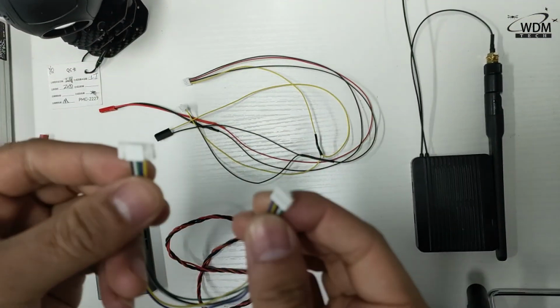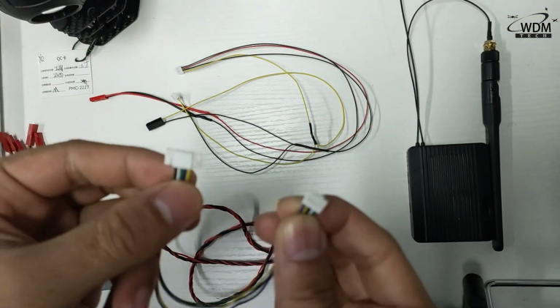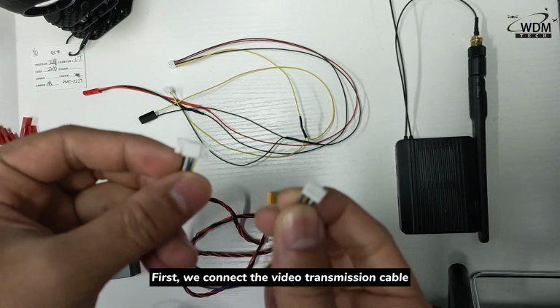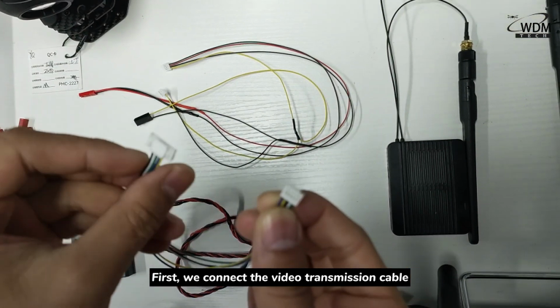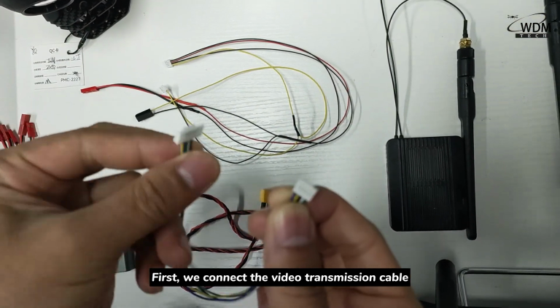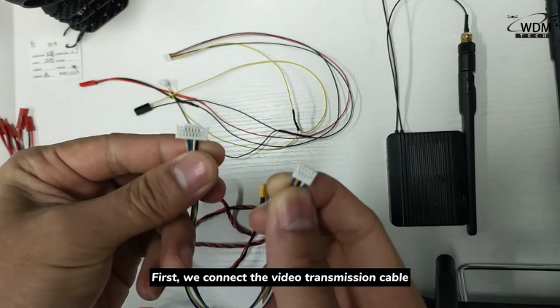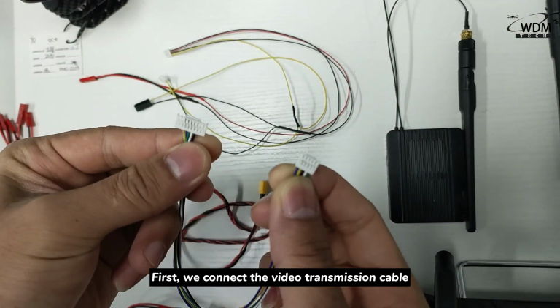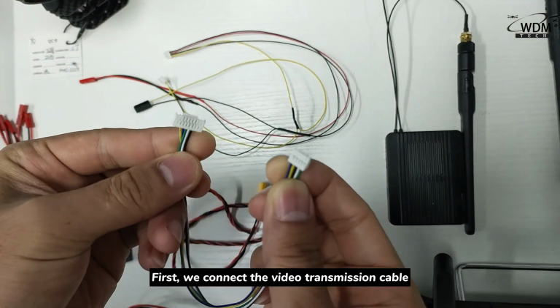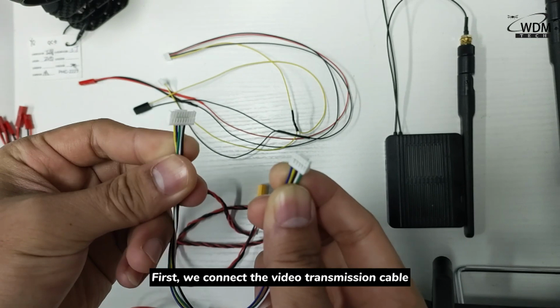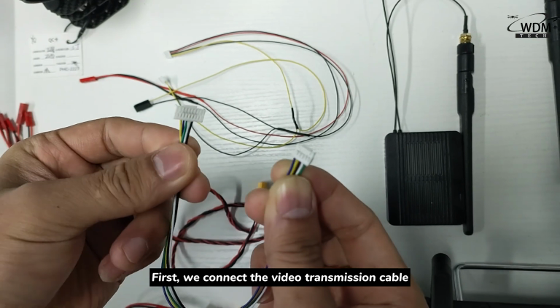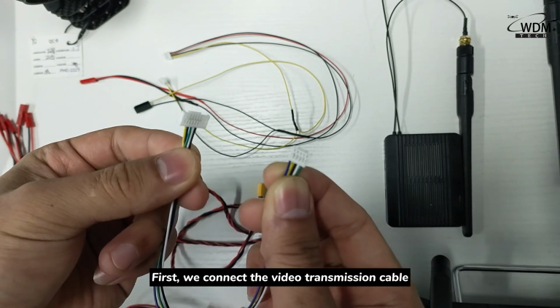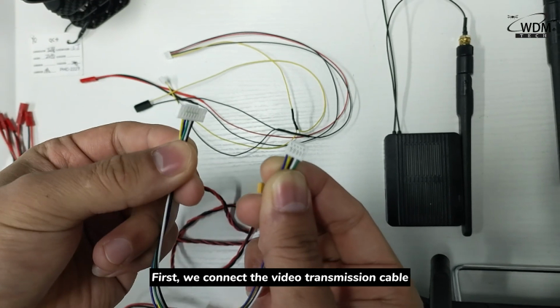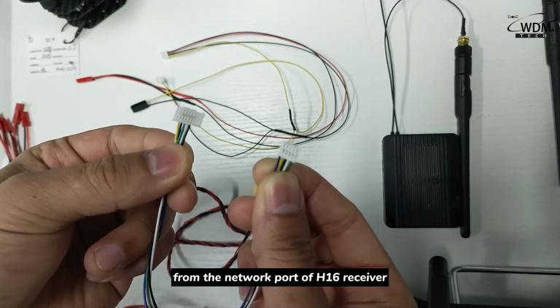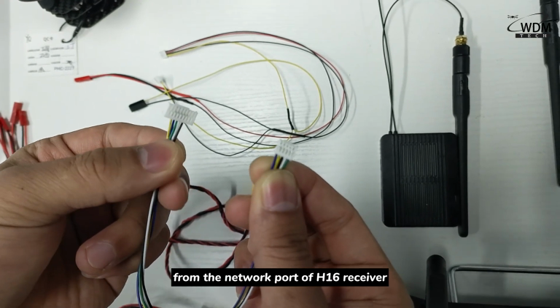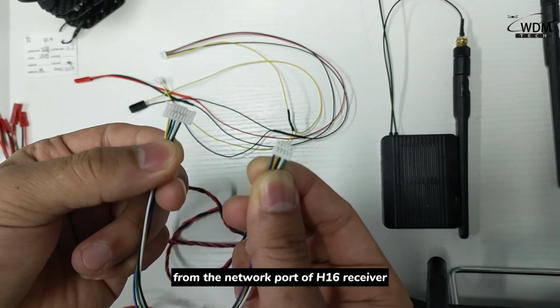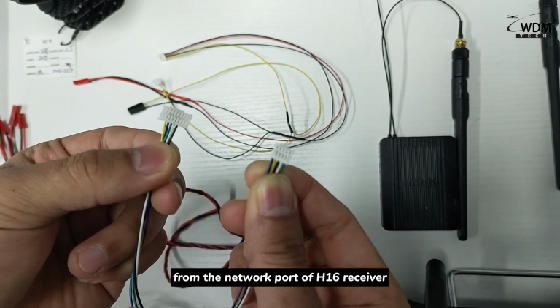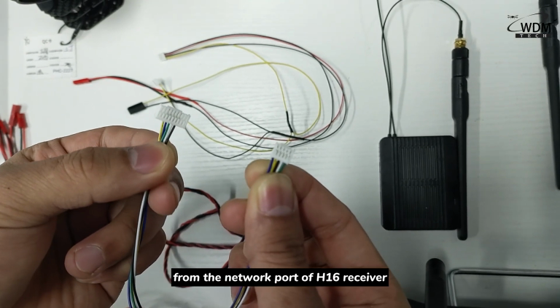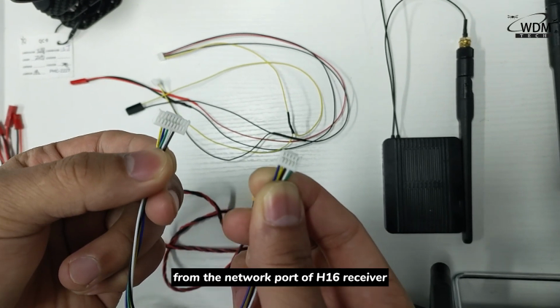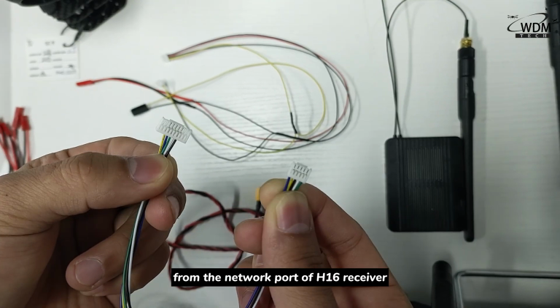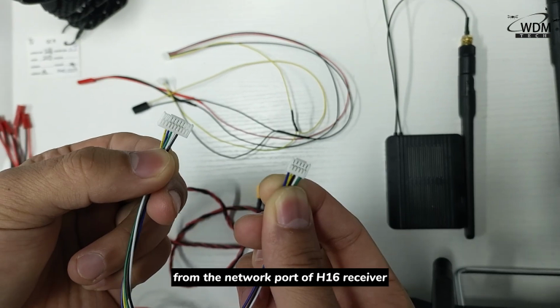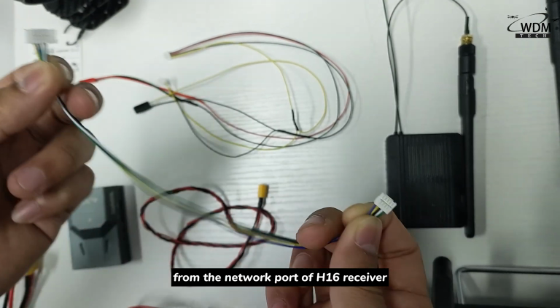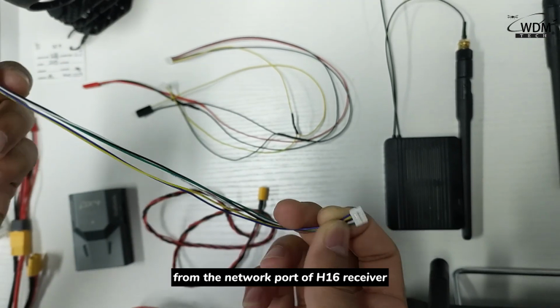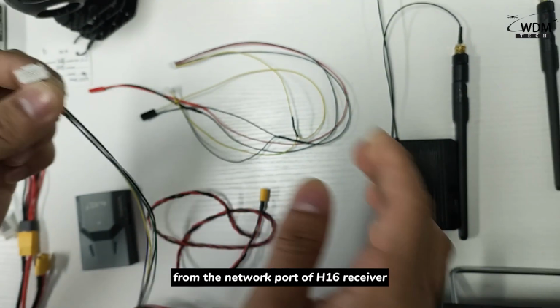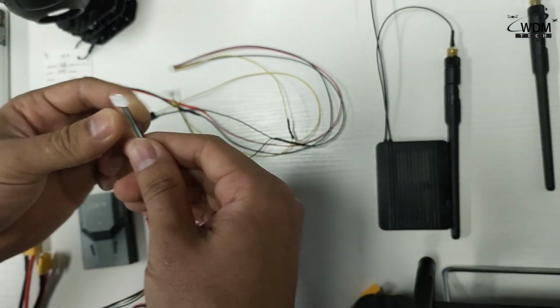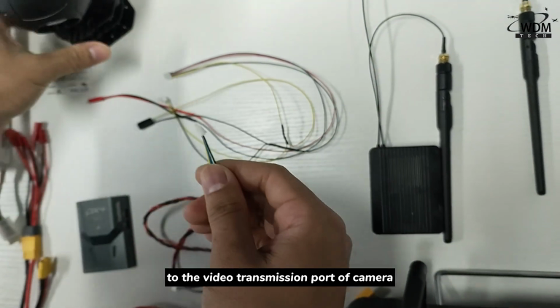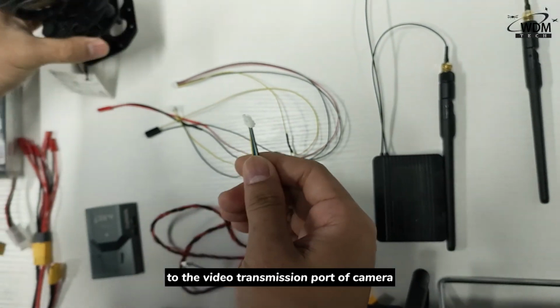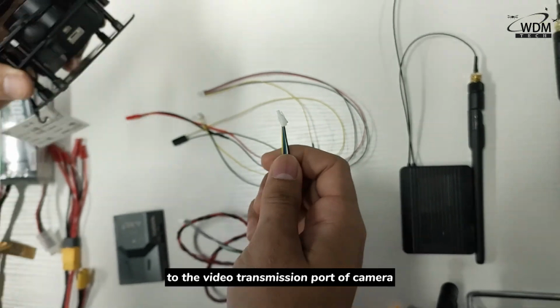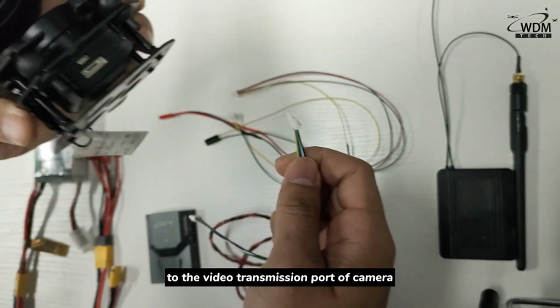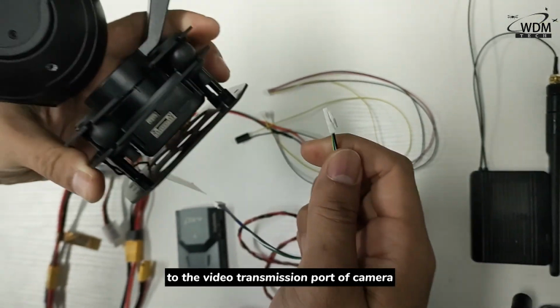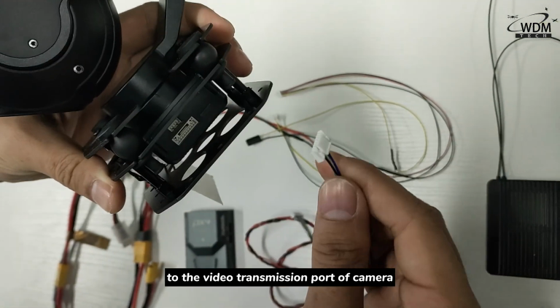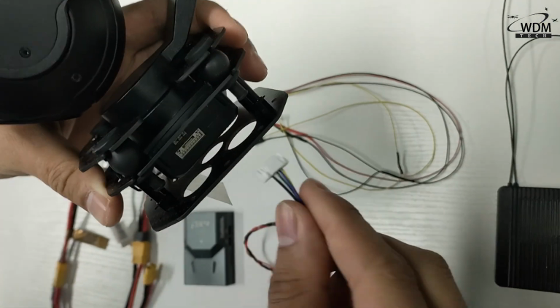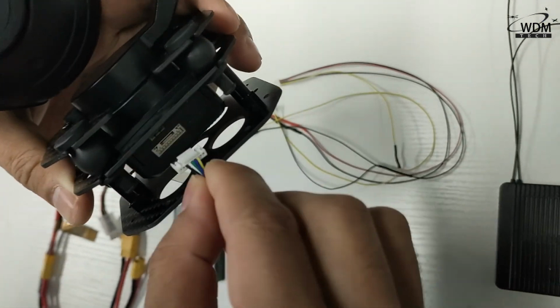First, we connect the video transmission cable from the network port of the H16 receiver to the video transmission port of the camera.